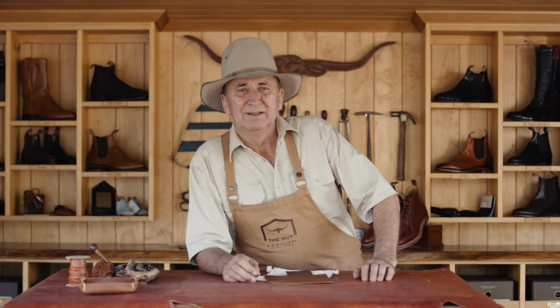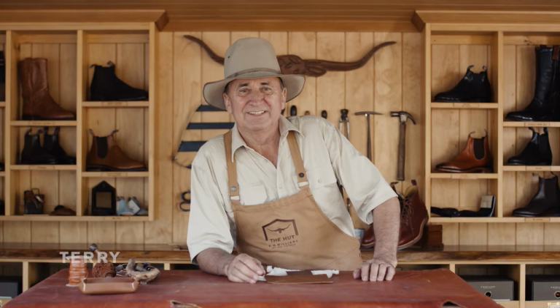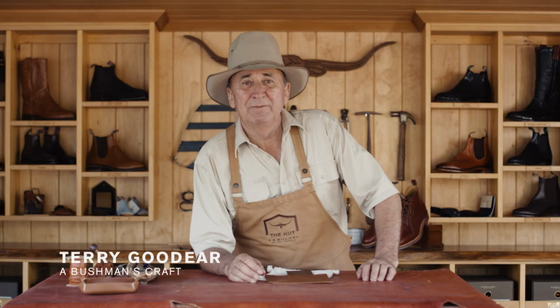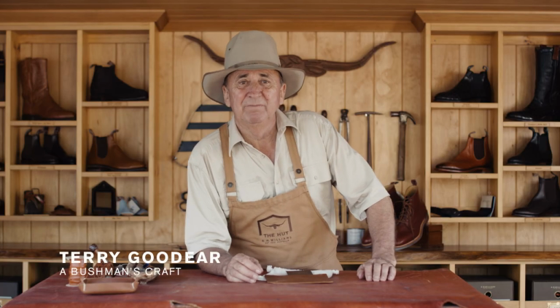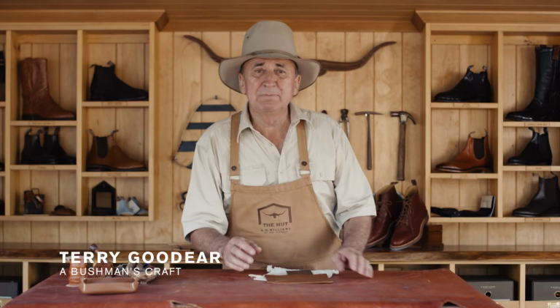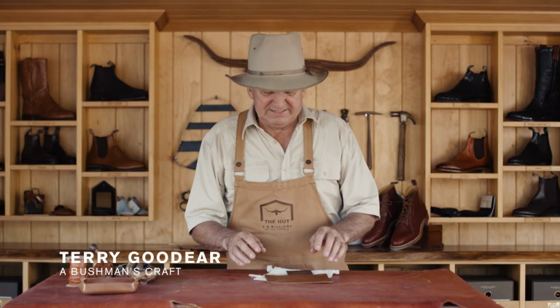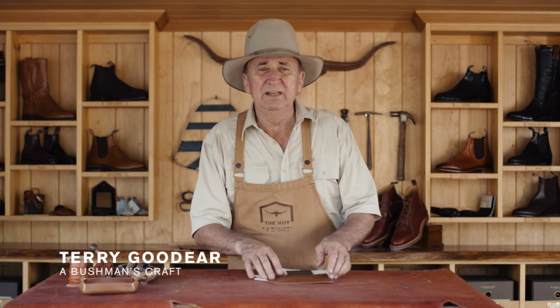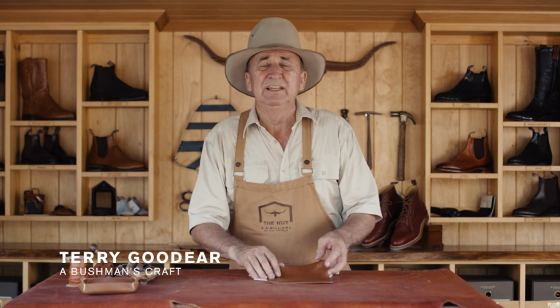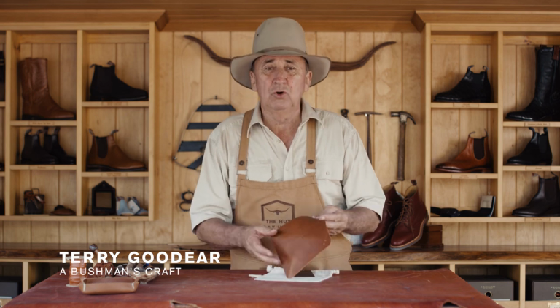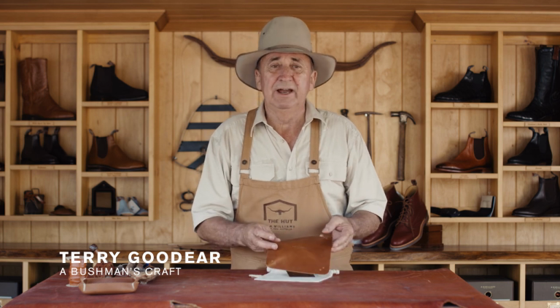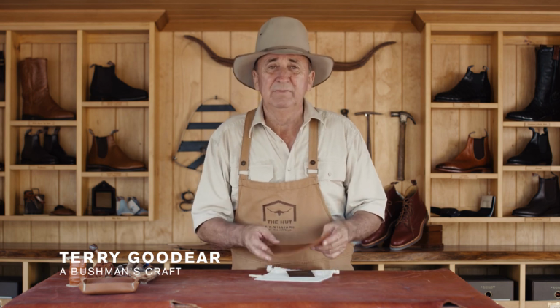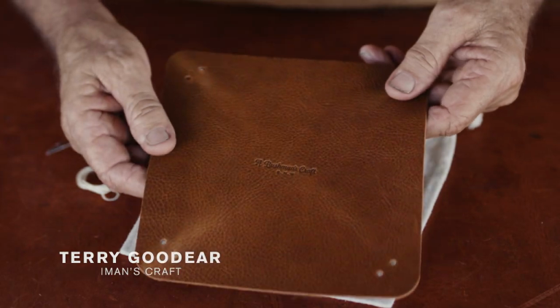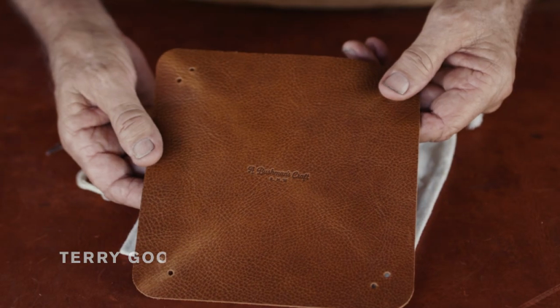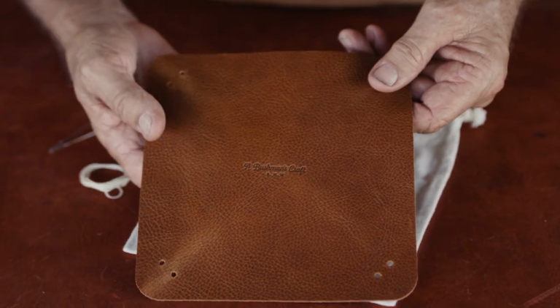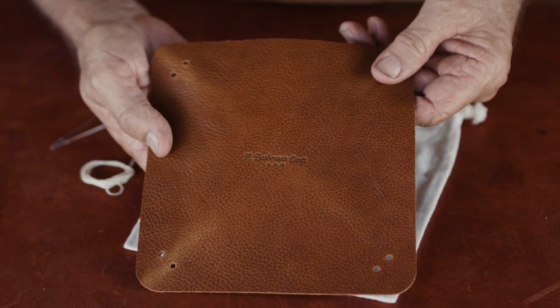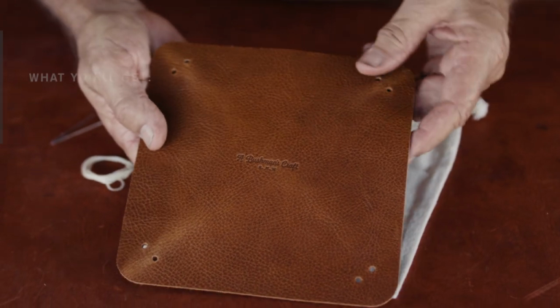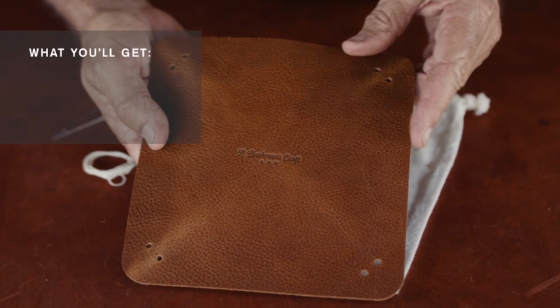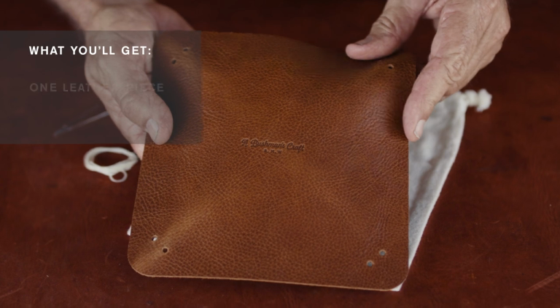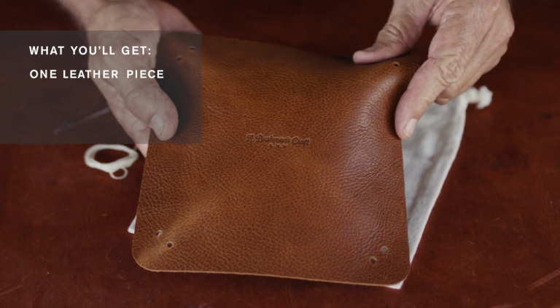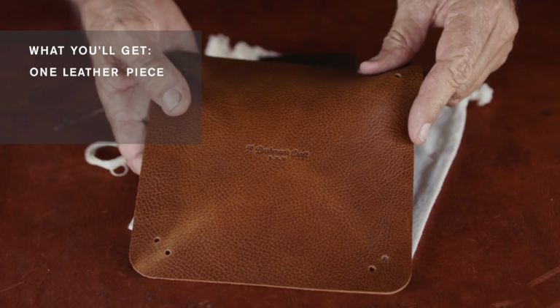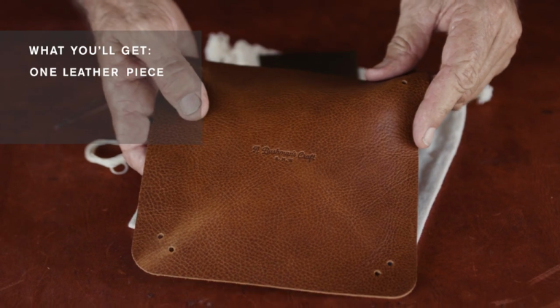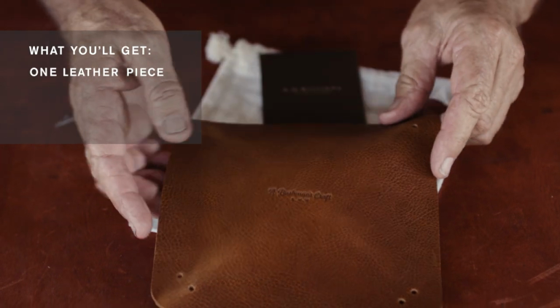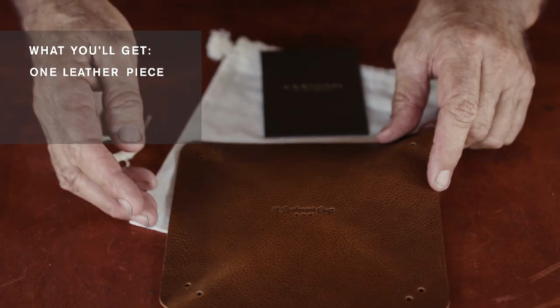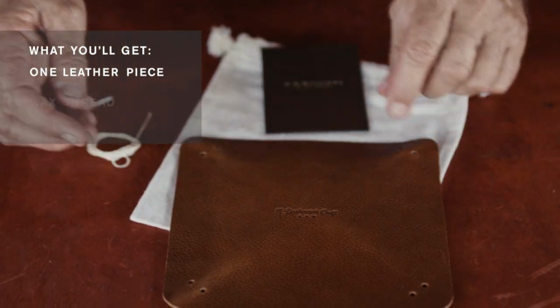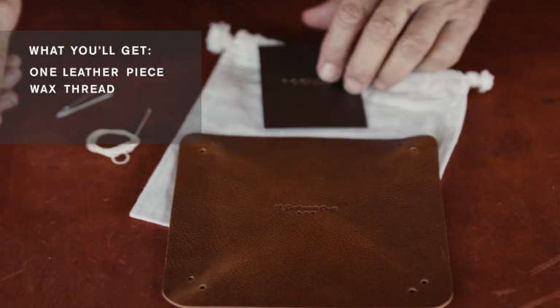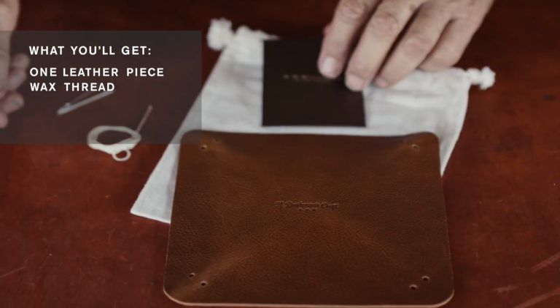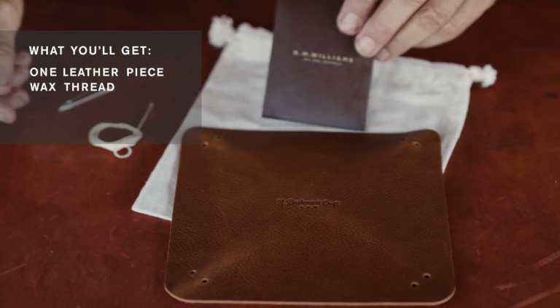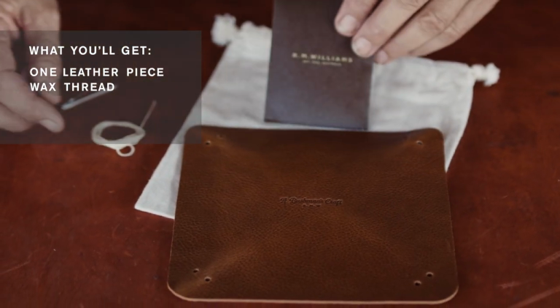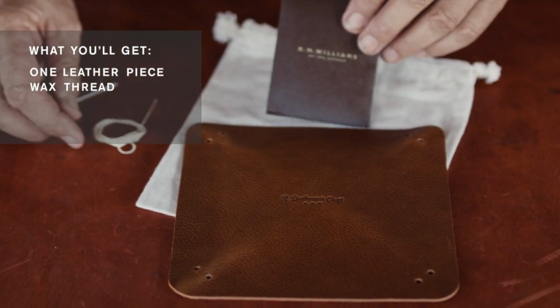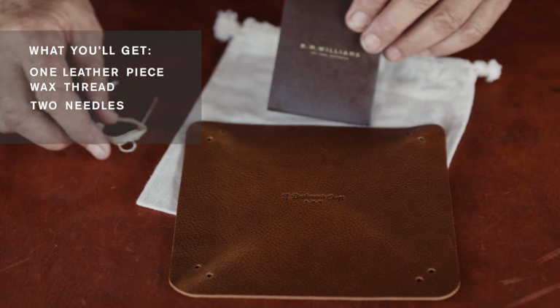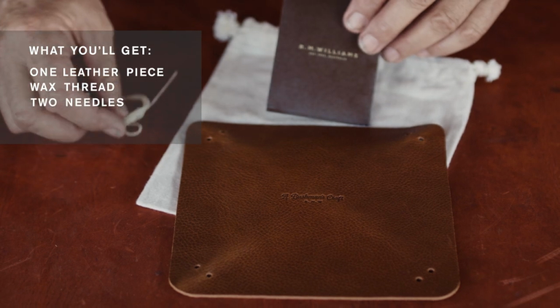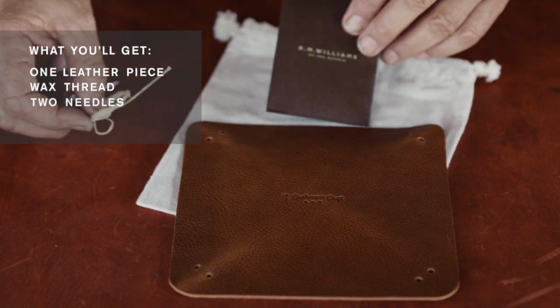G'day, it's Terry from The Hut. This month's makers kit is the coin tray. You'll receive this leather that has pre-punched holes in the moleskin bag. In your little envelope will be the wax thread and the two stitching needles.